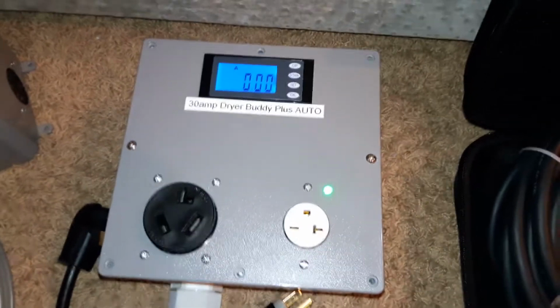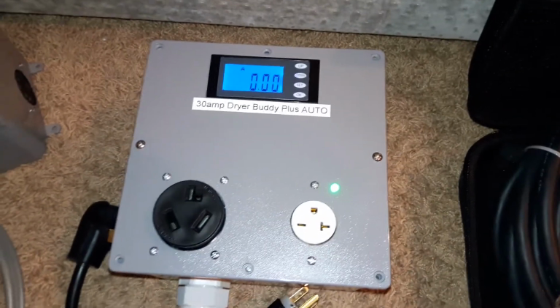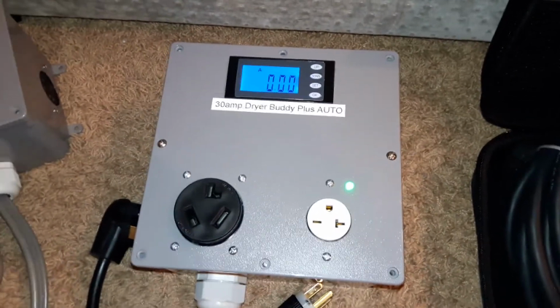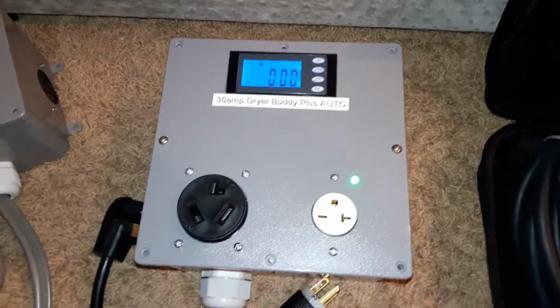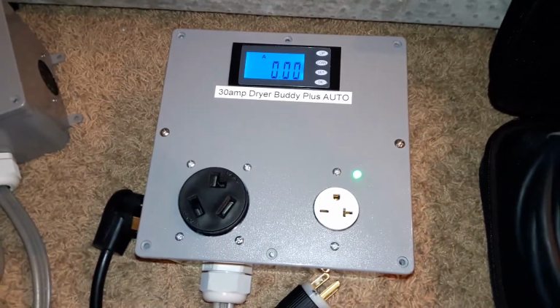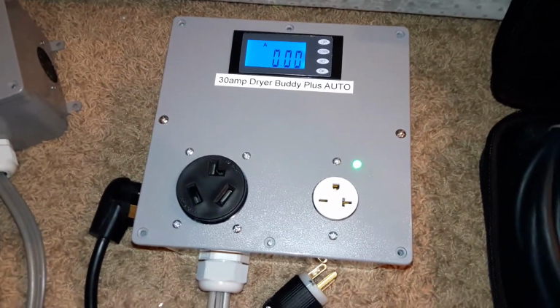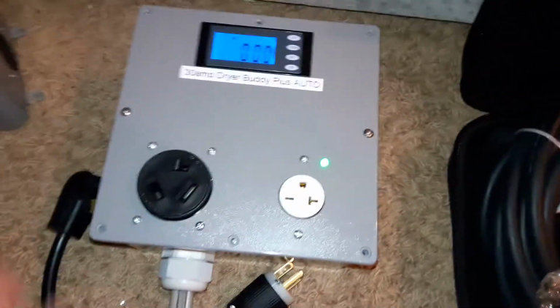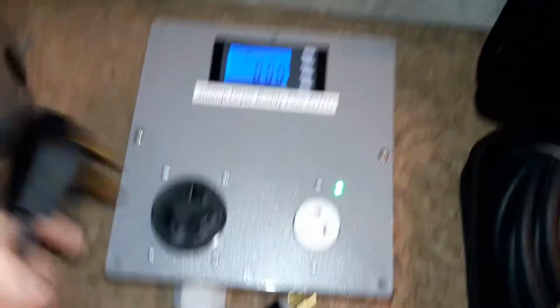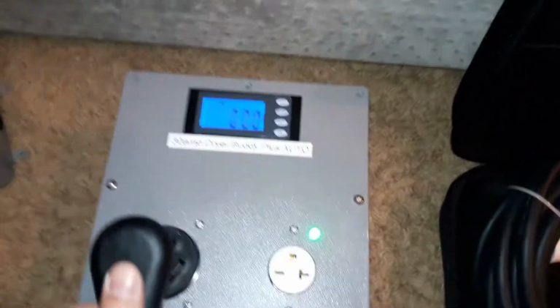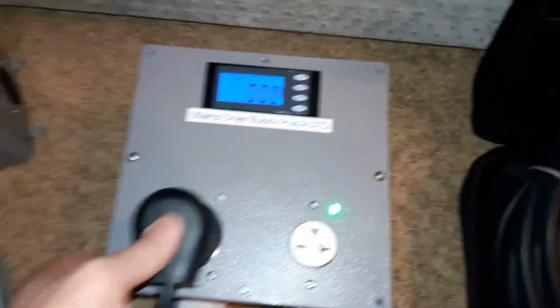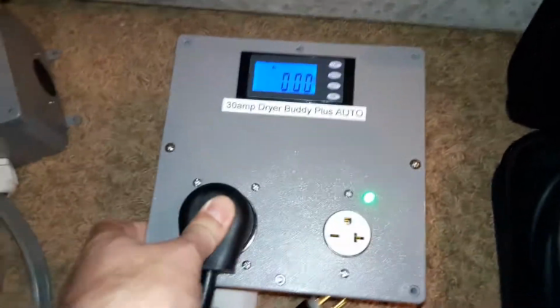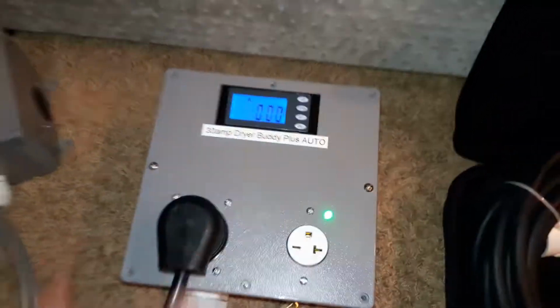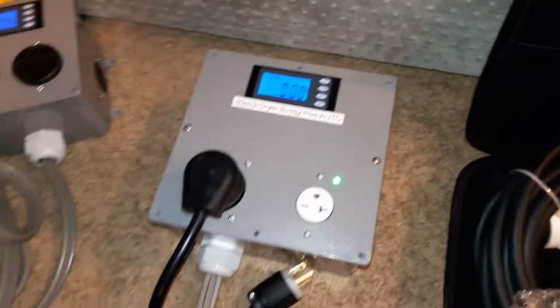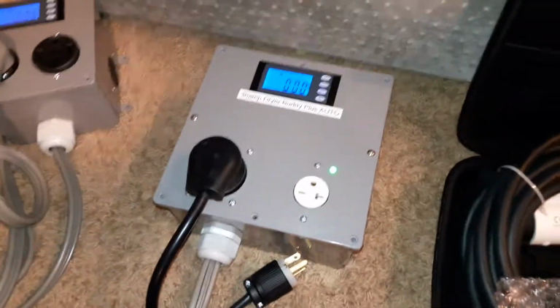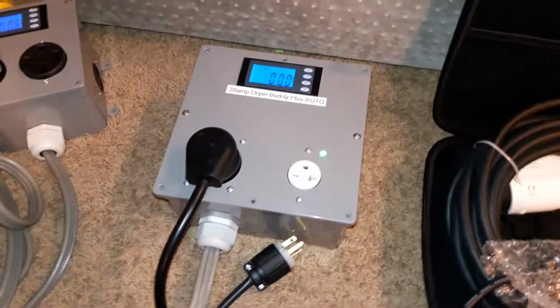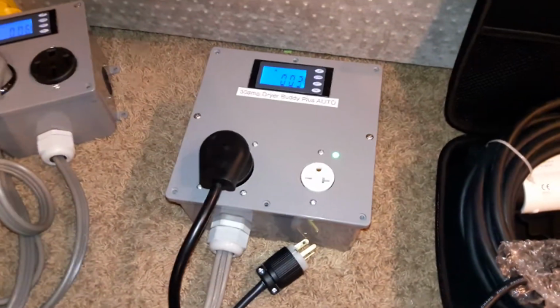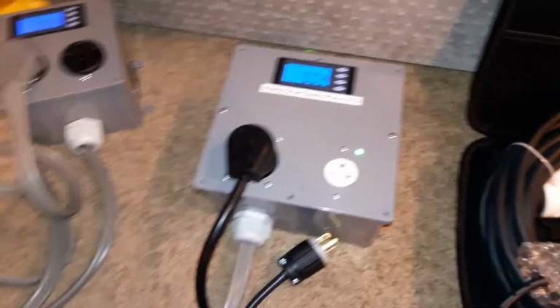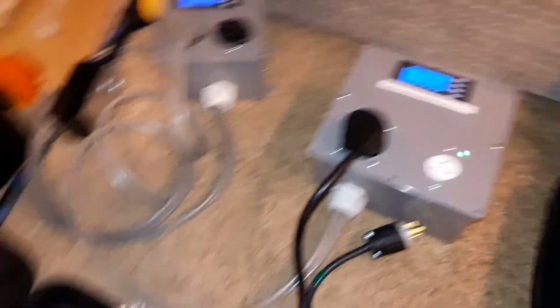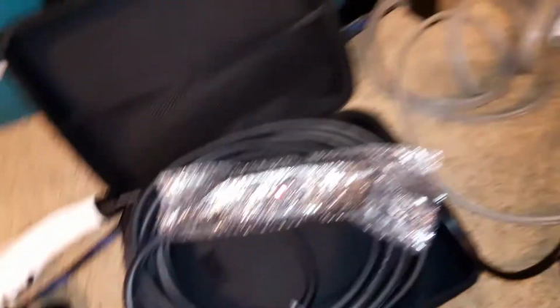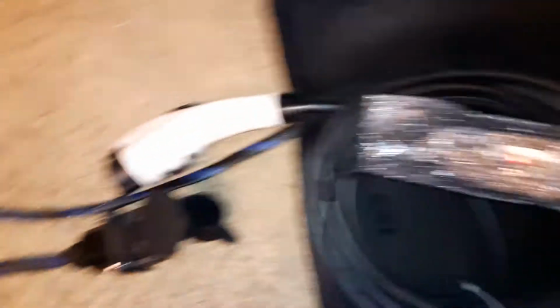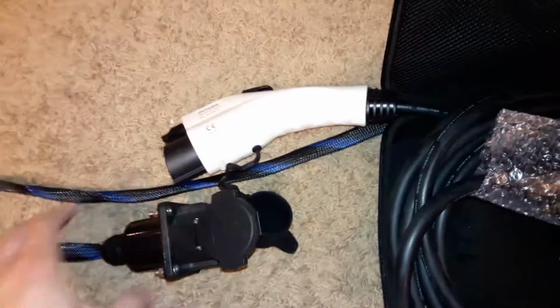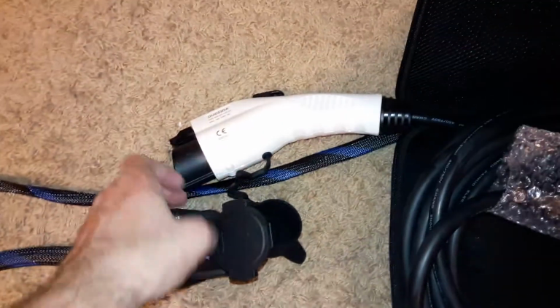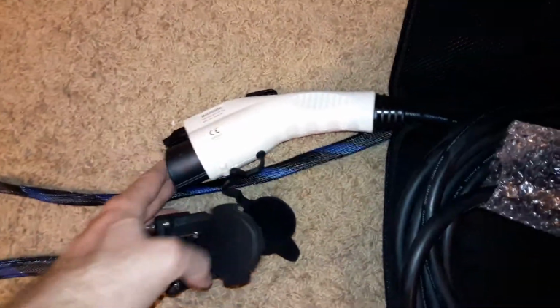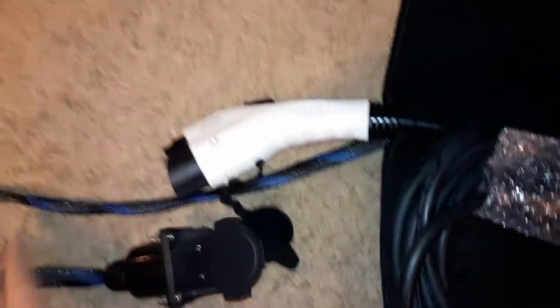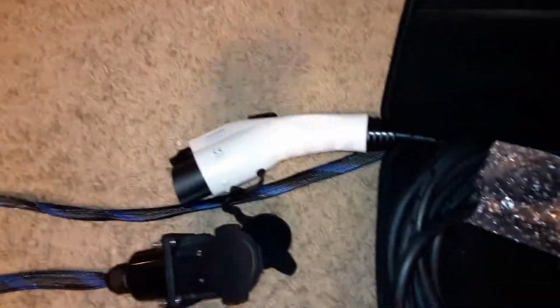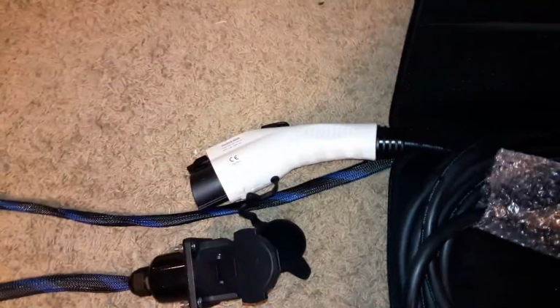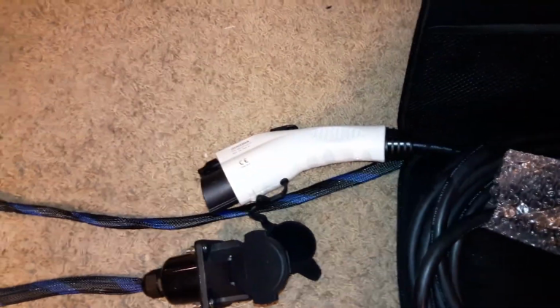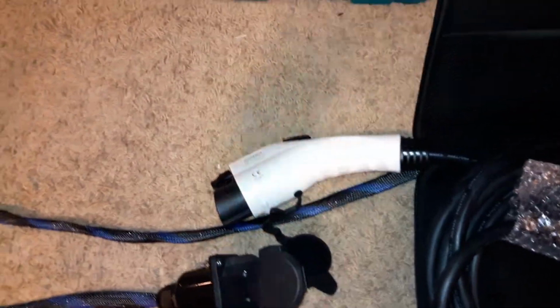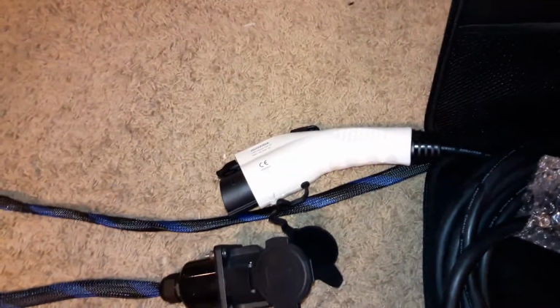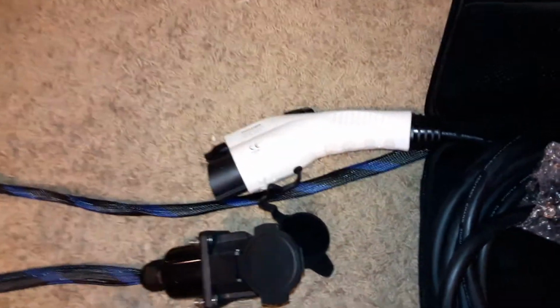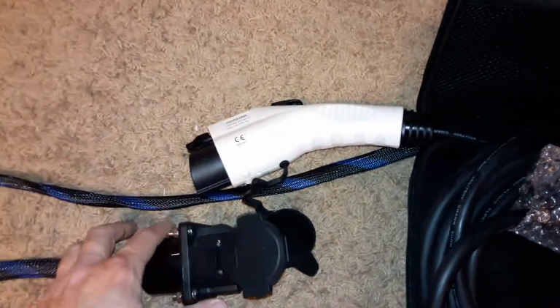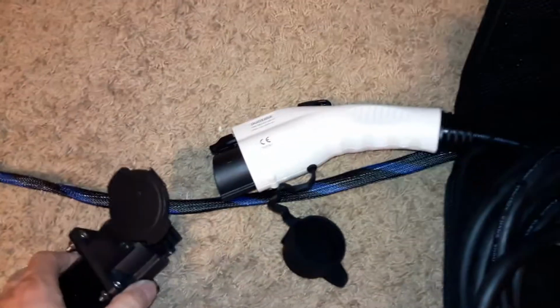We're going to show an alternative use today, in that we're going to plug in two DUO CETA 16 amp EVSCs. I have here an icebreaker extension to charge my Nissan Leaf out in the driveway. We're going to plug this in.